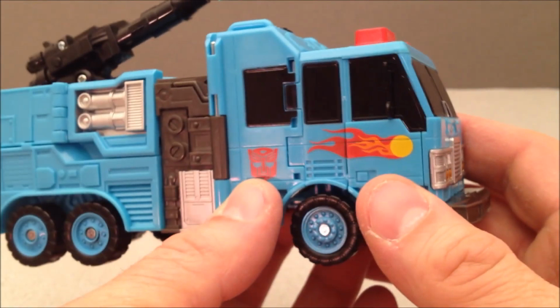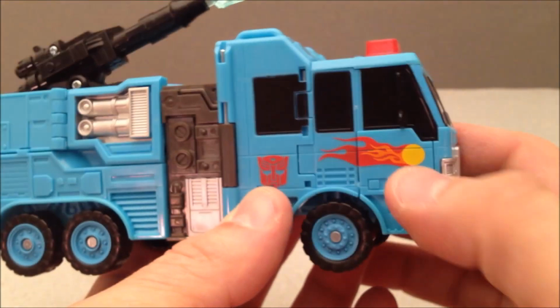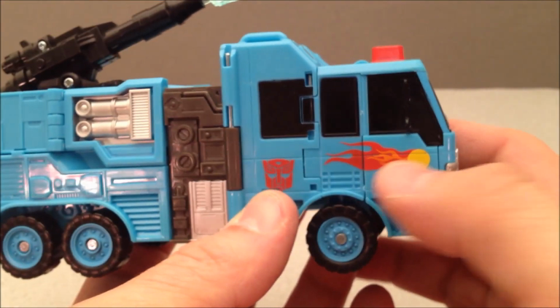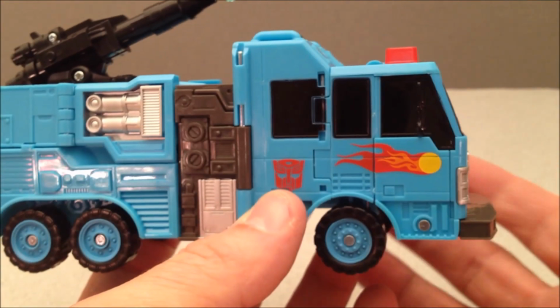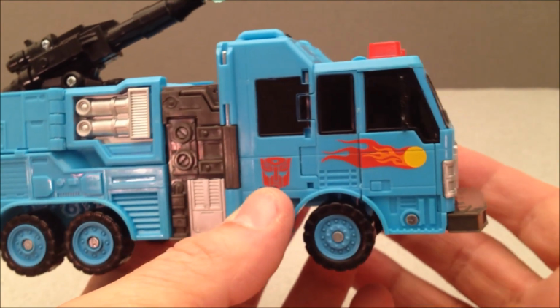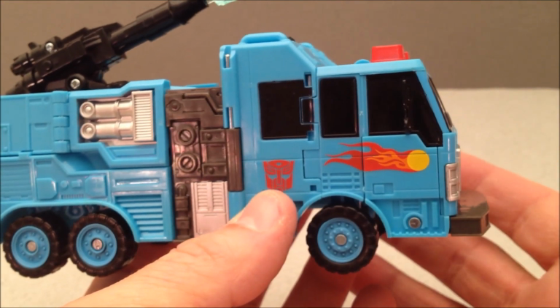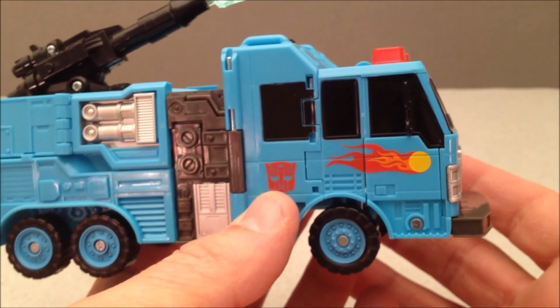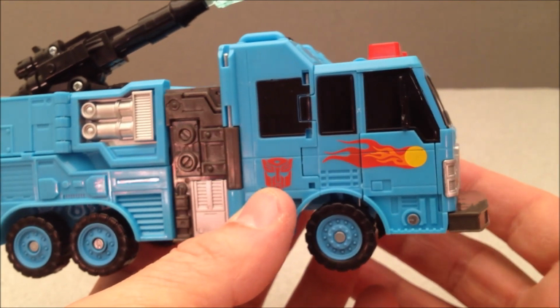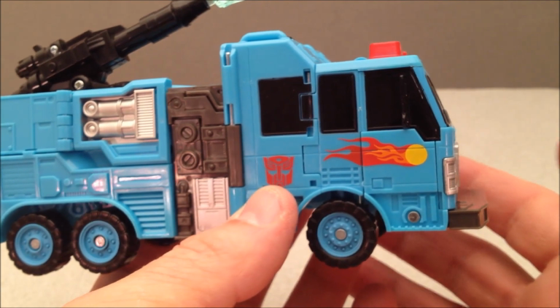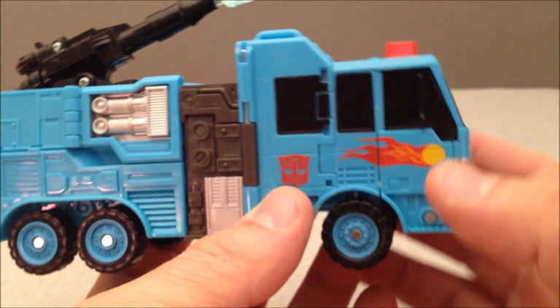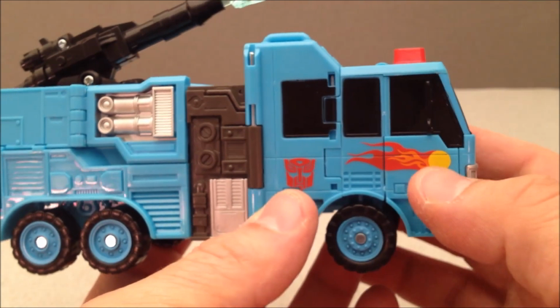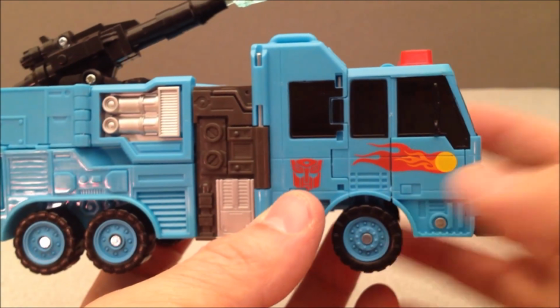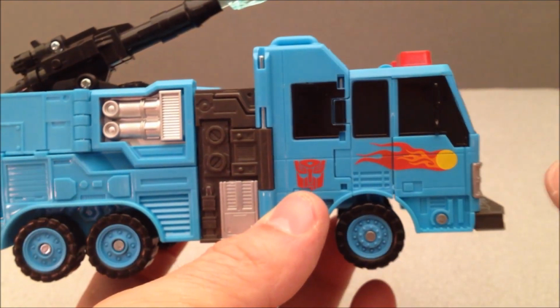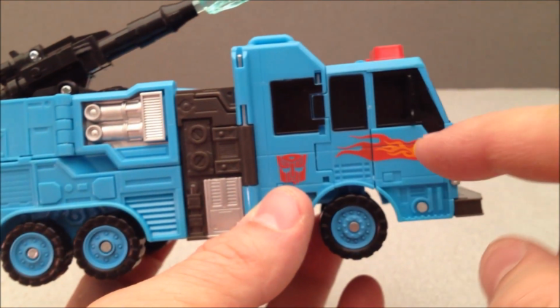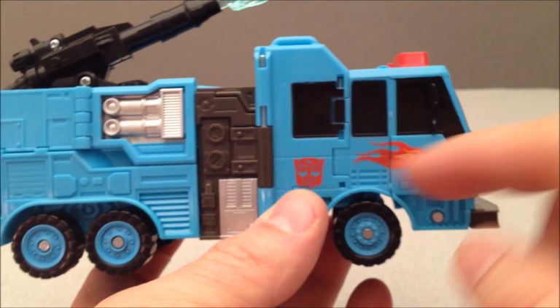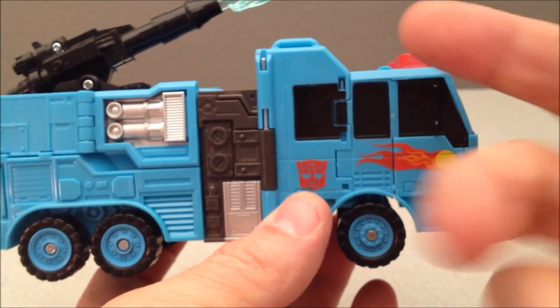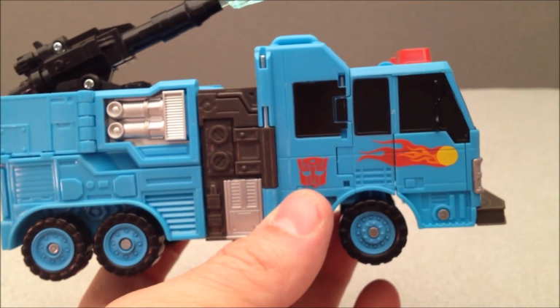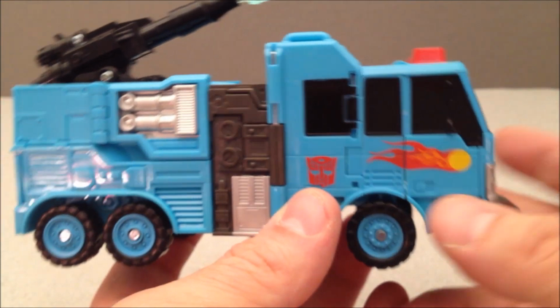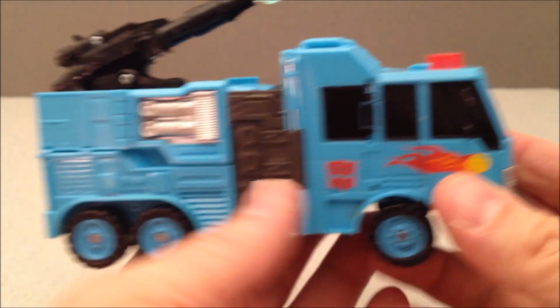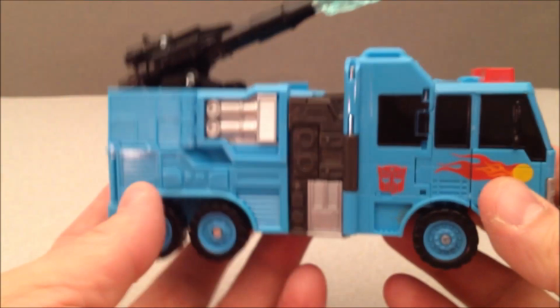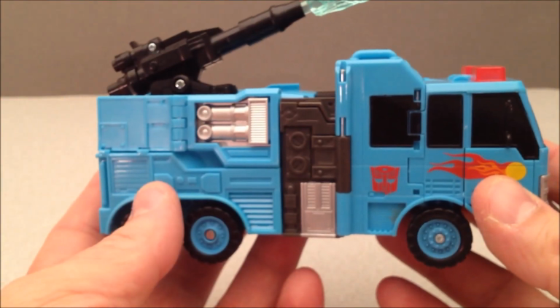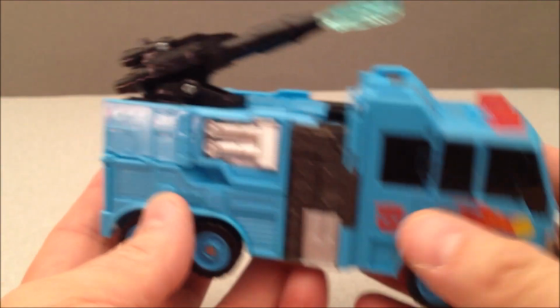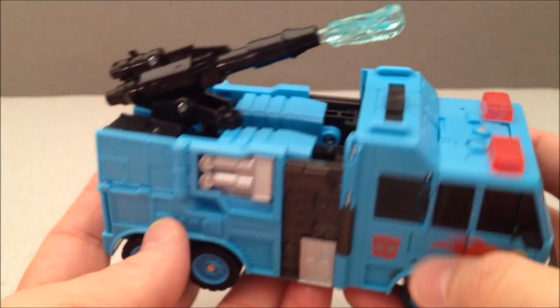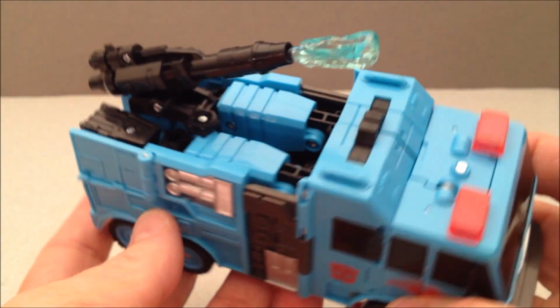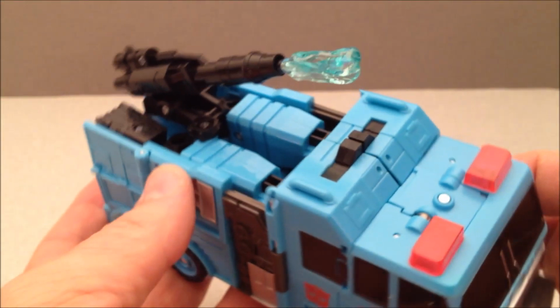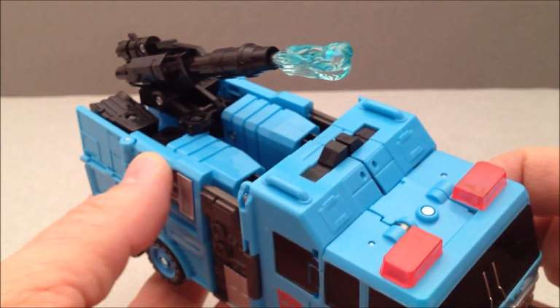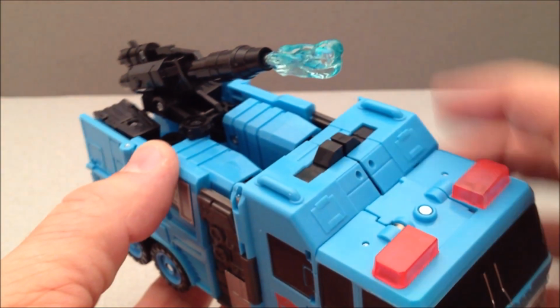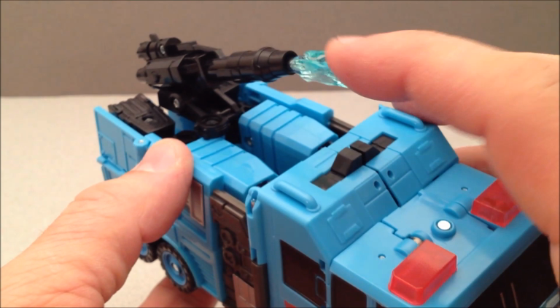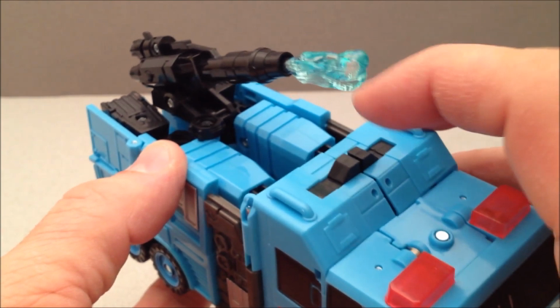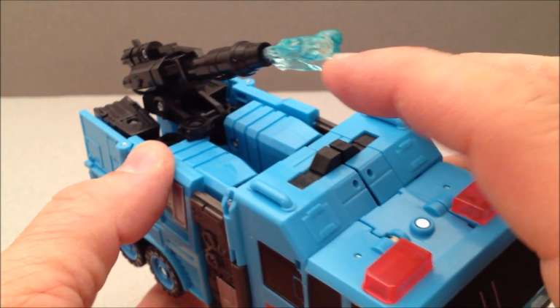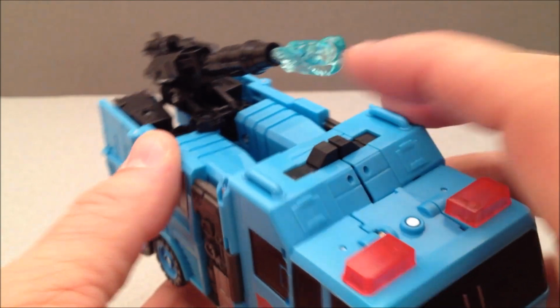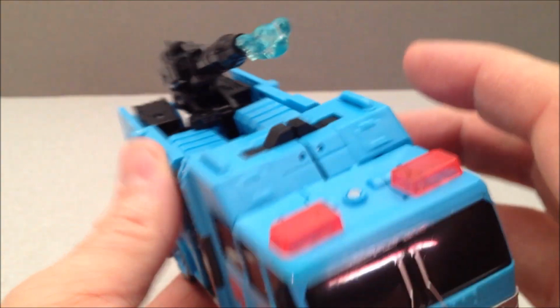And then I guess that's a Hot Spot logo — that would make sense. A little Hot Spot, I suppose. Autobot symbol. A little aqua missile. This guy's just doing it for me.